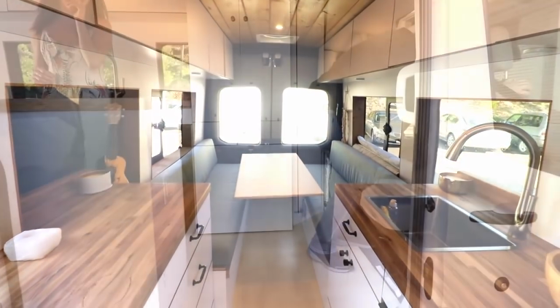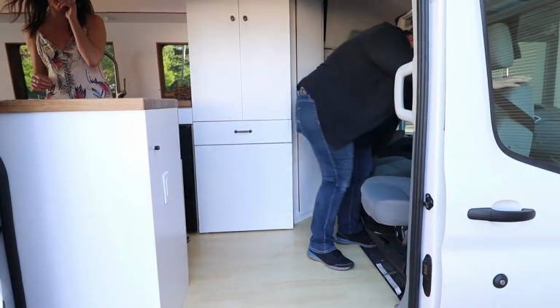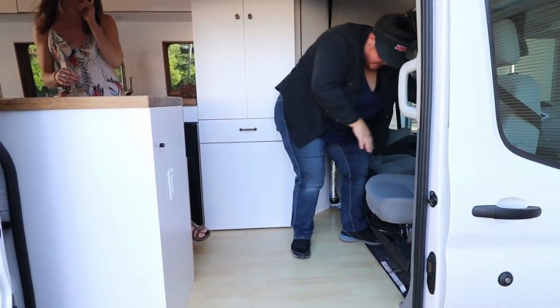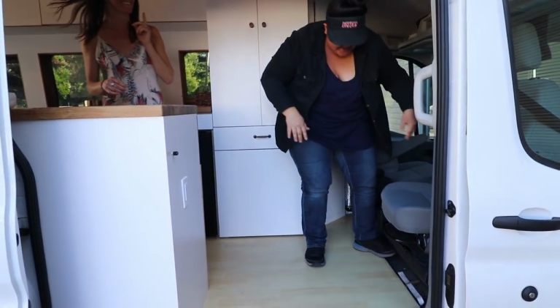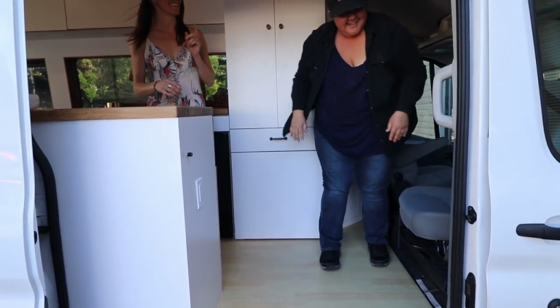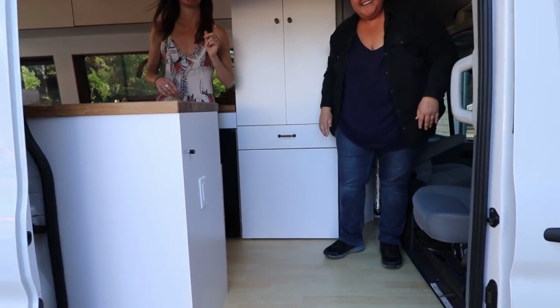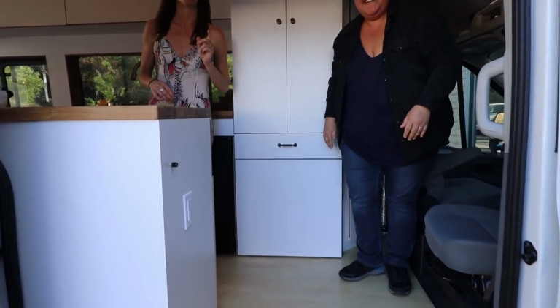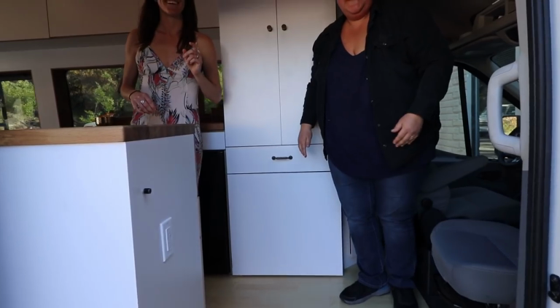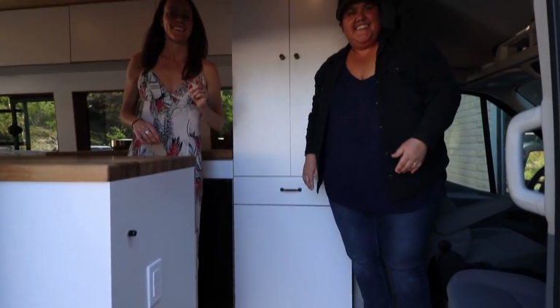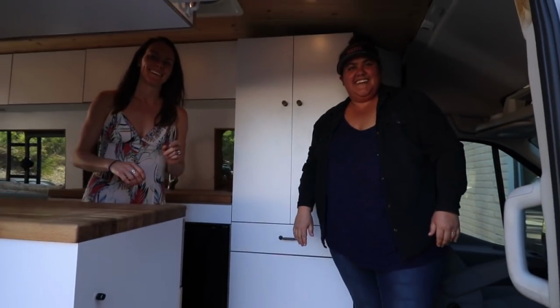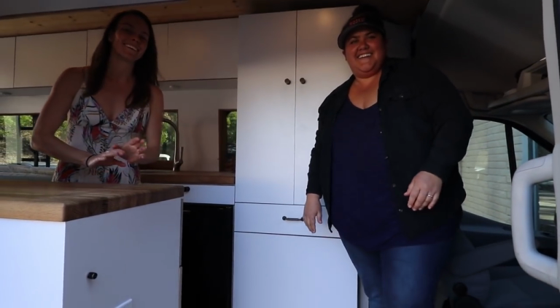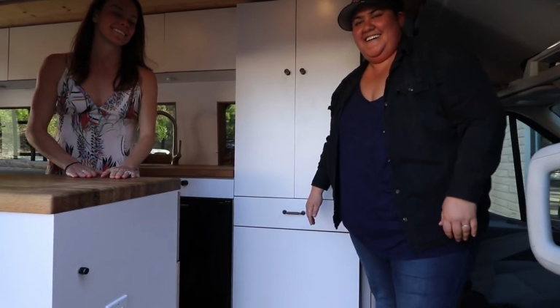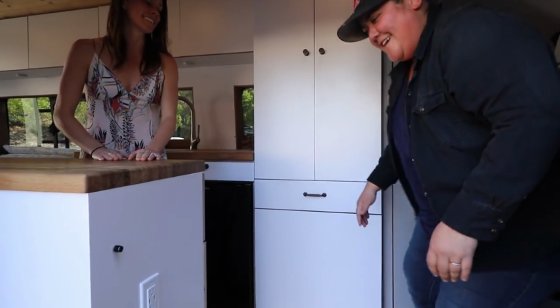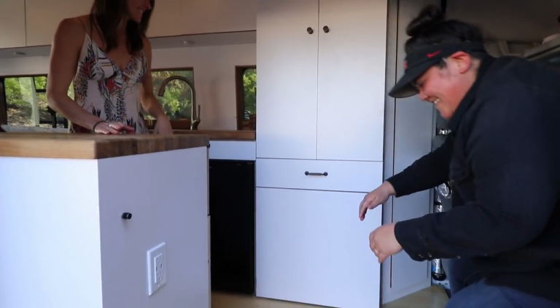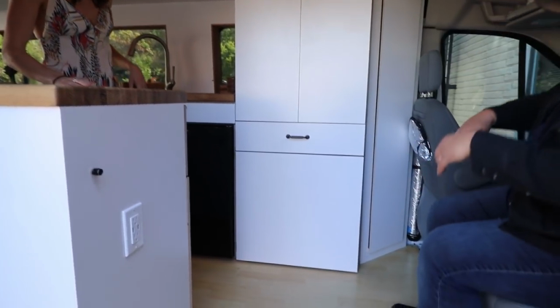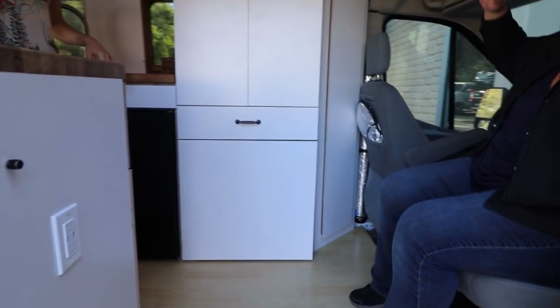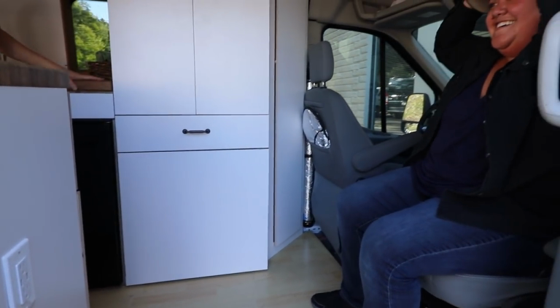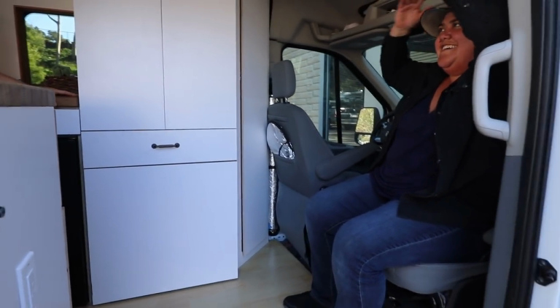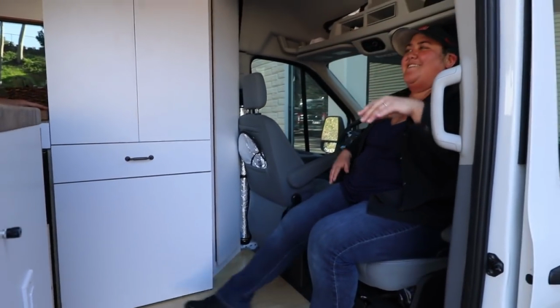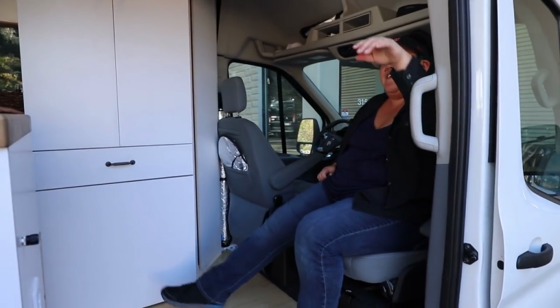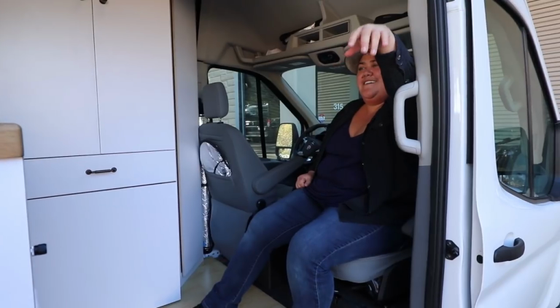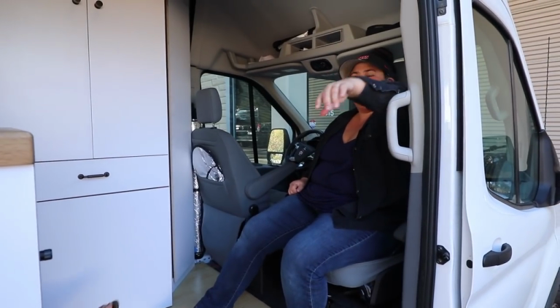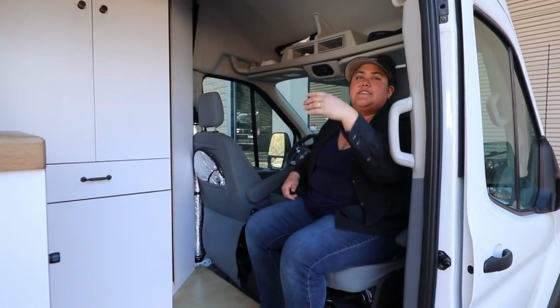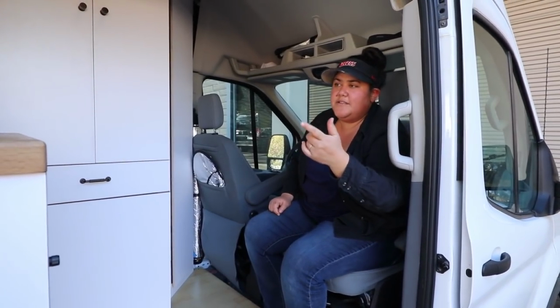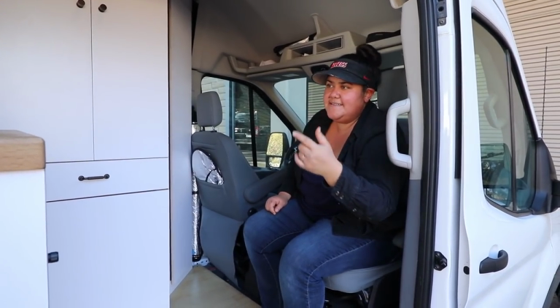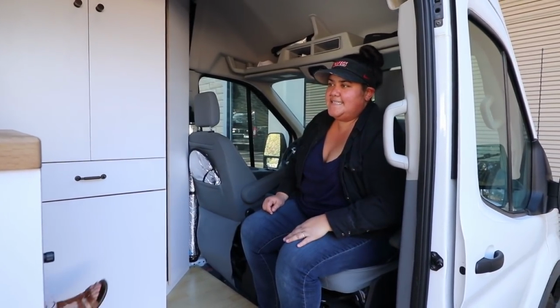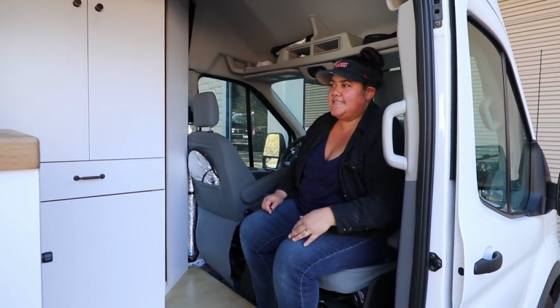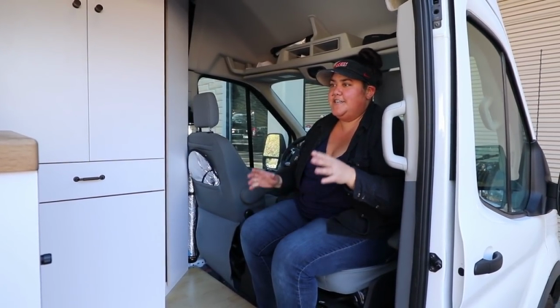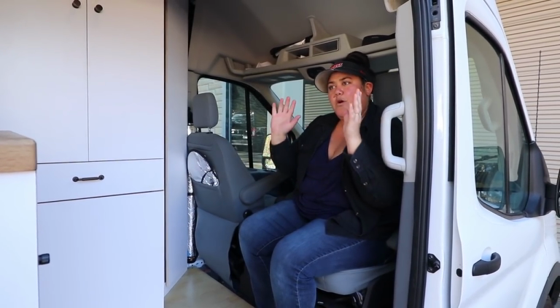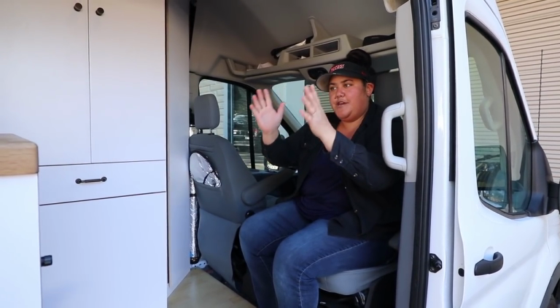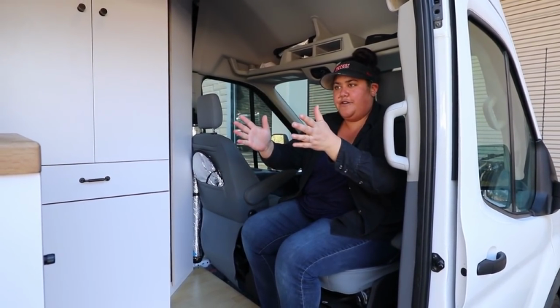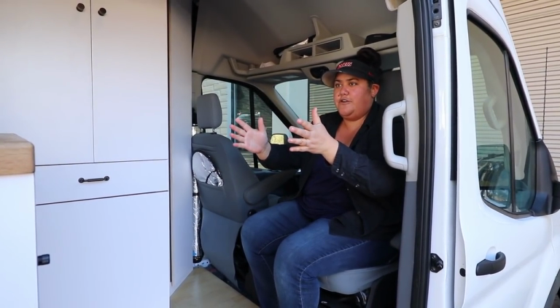For those of you that don't have swivel seats, I highly recommend them. It opens up so much space in the van. What Lacey likes to say is she gets to watch me cook for her.